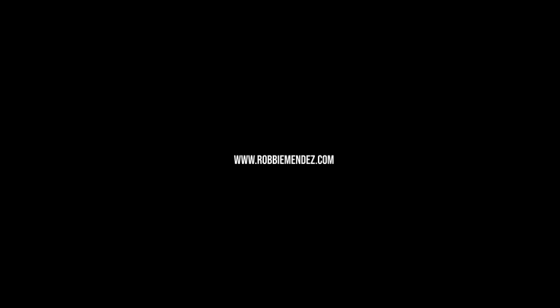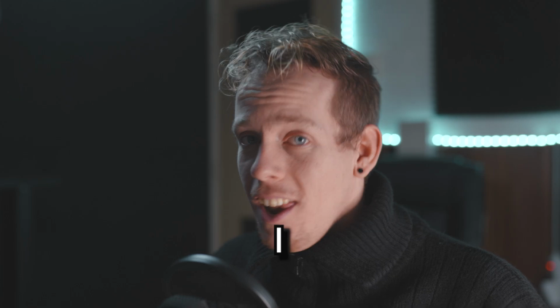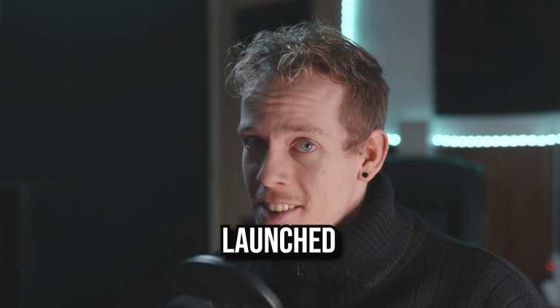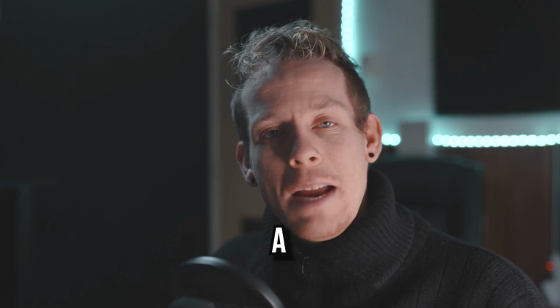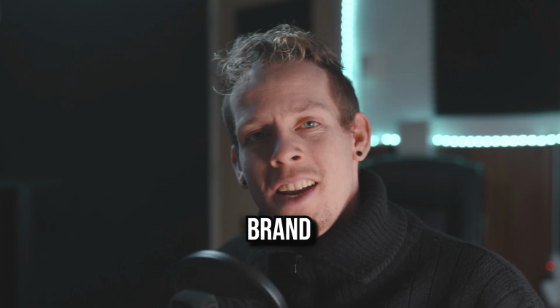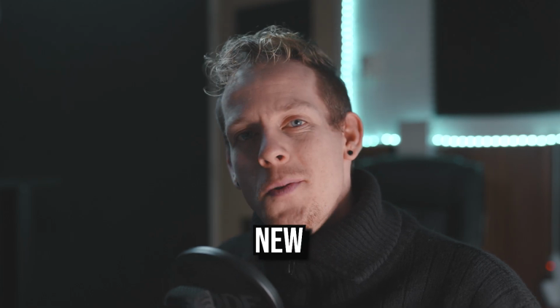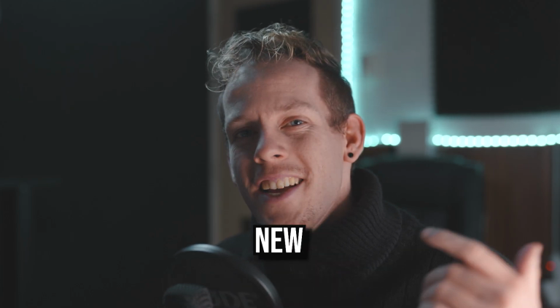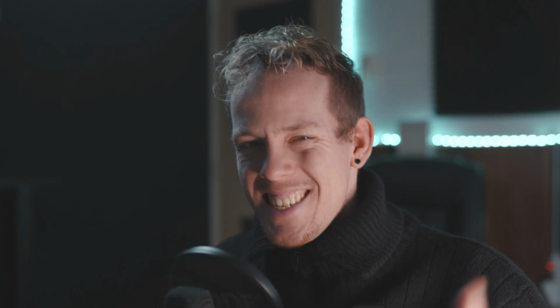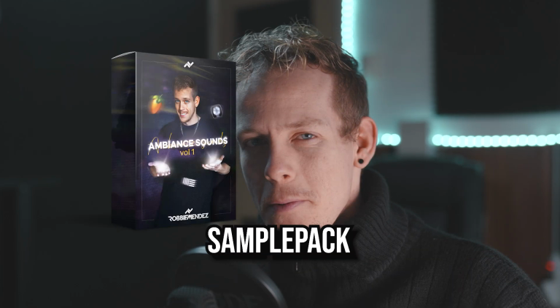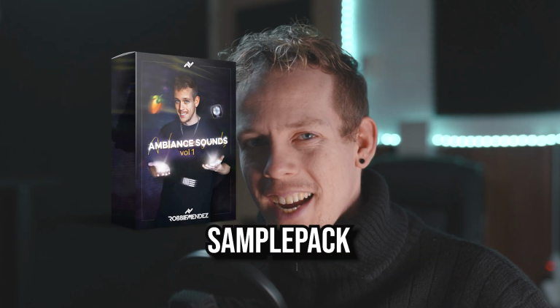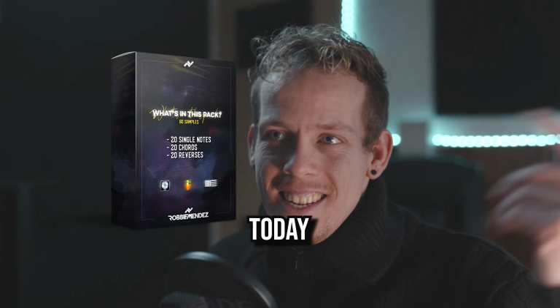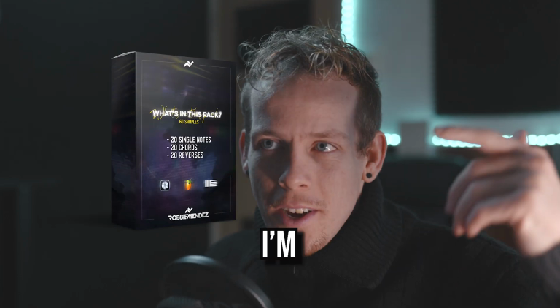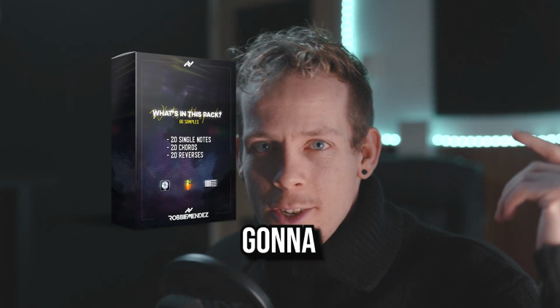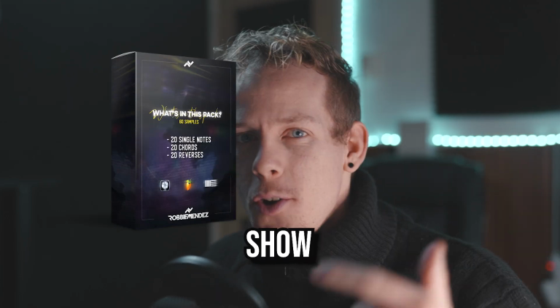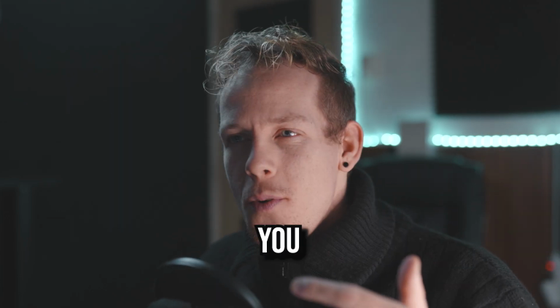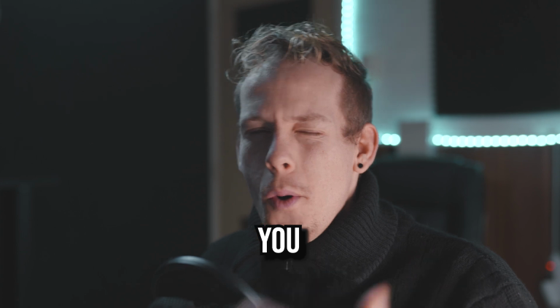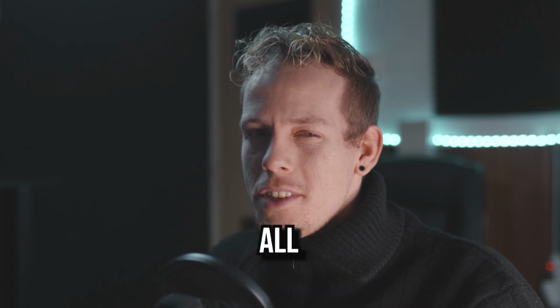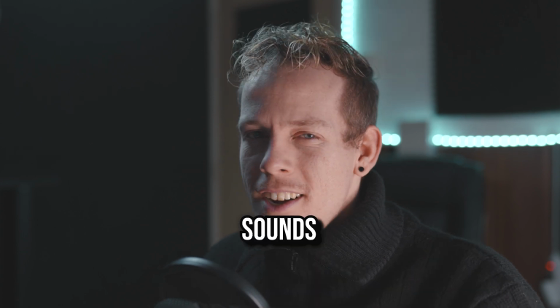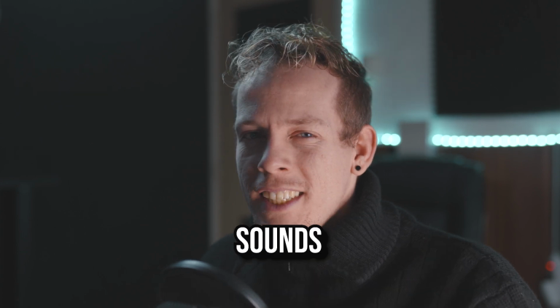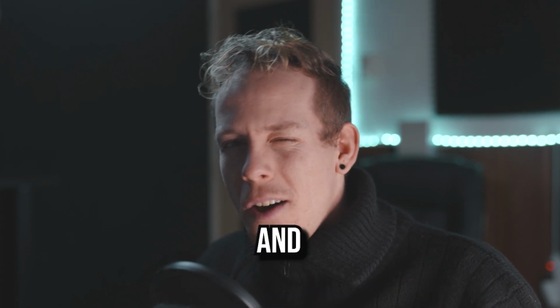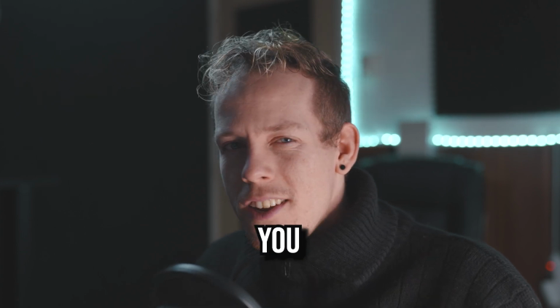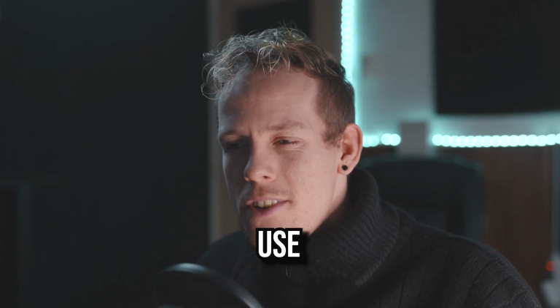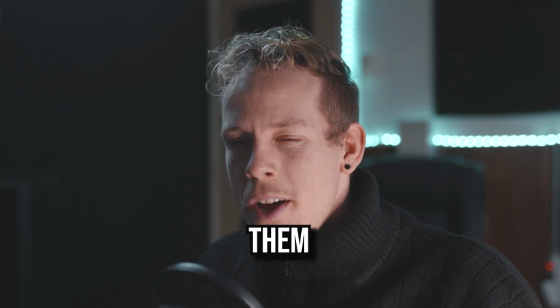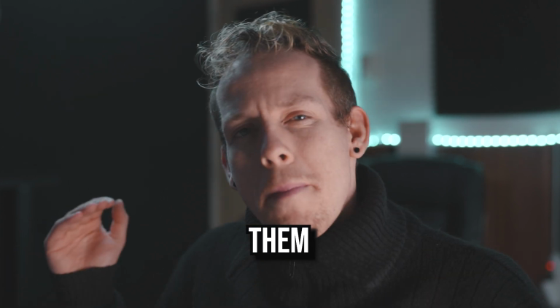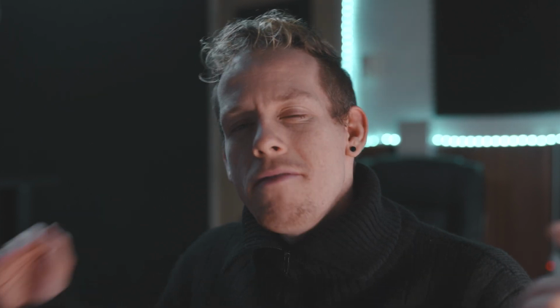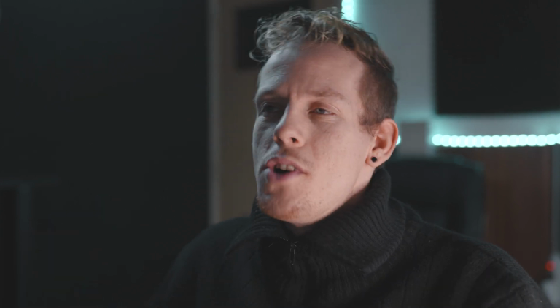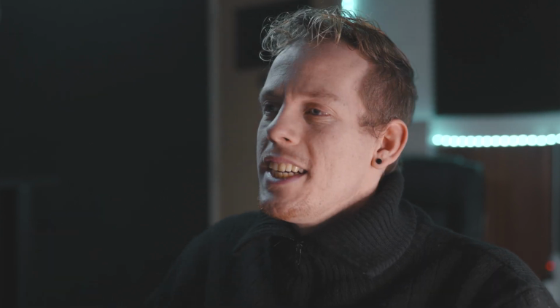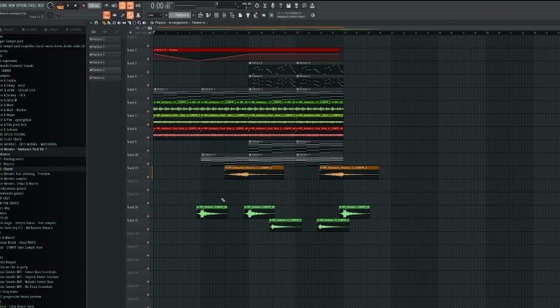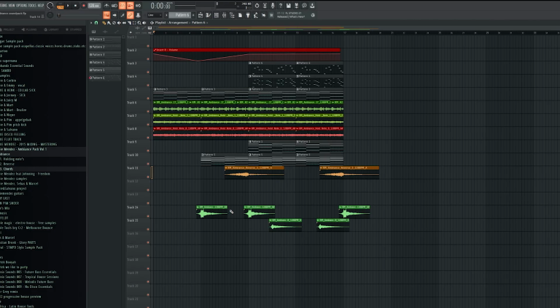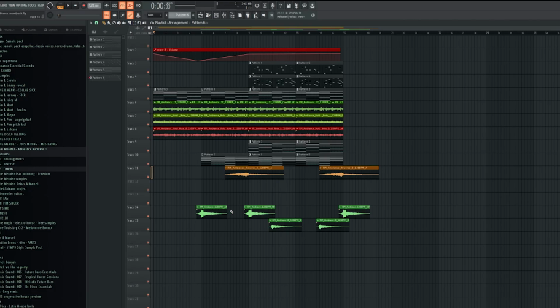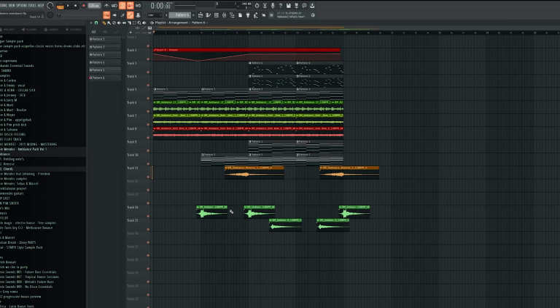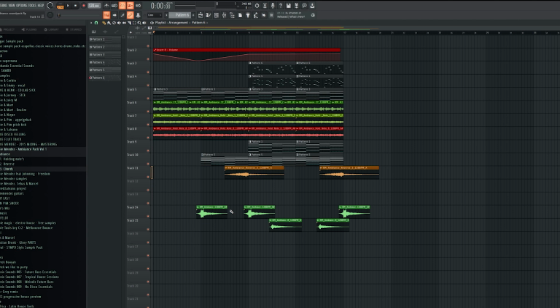I launched a brand new sample pack. Today, I'm gonna show you all the sounds and how you can use them. So I prepared a few projects. Let's have a listen first.